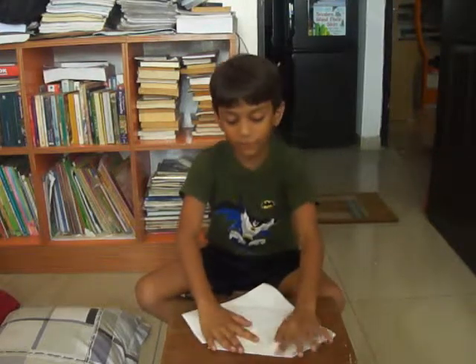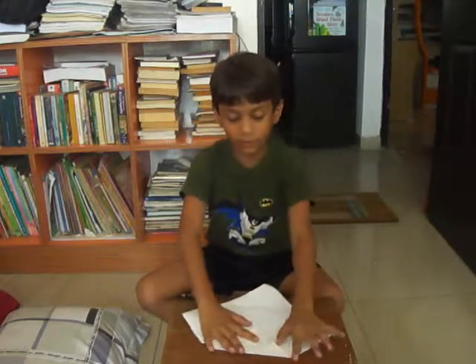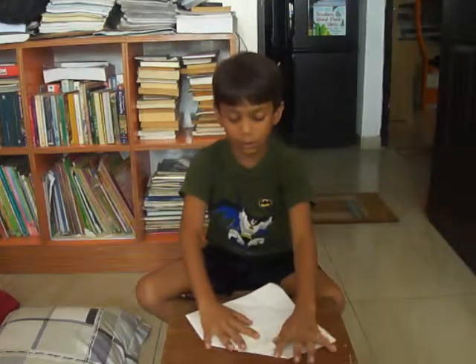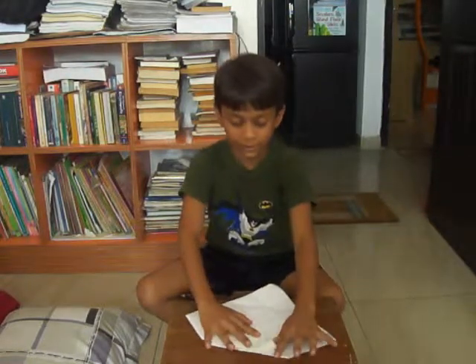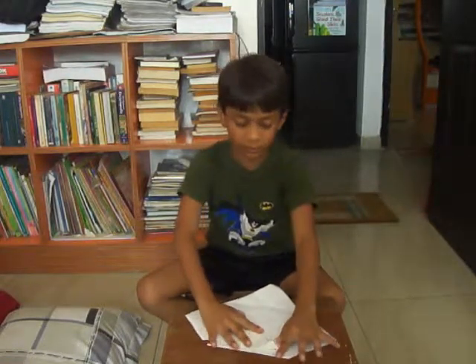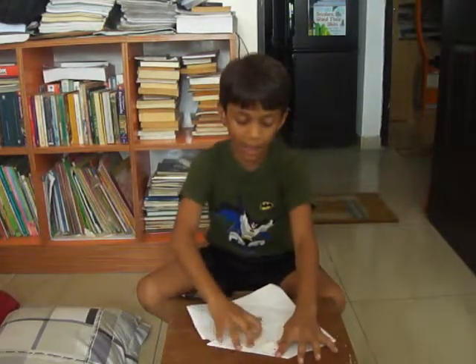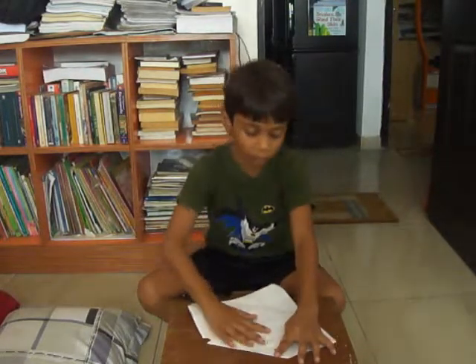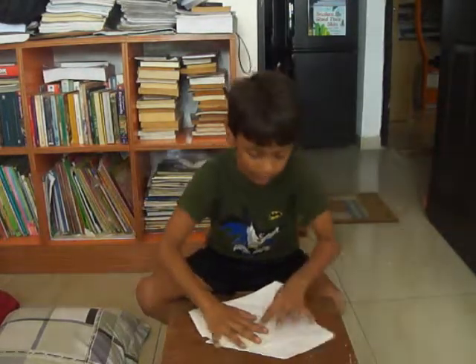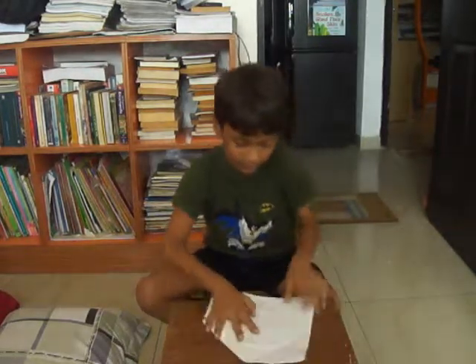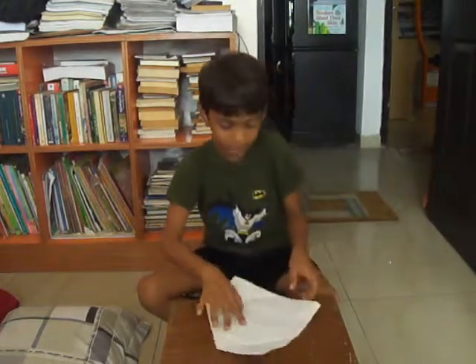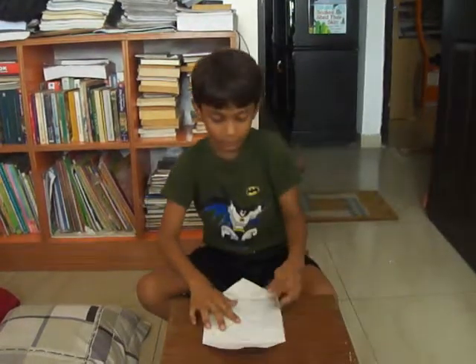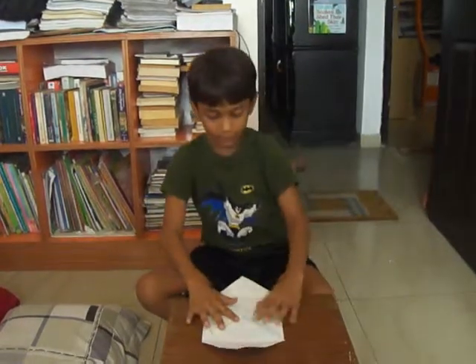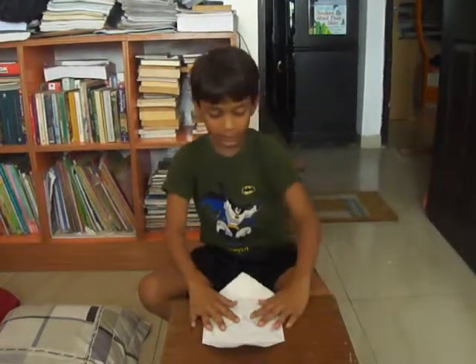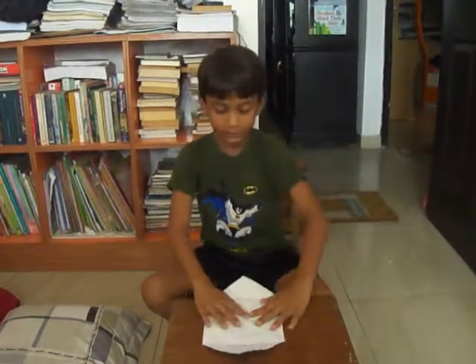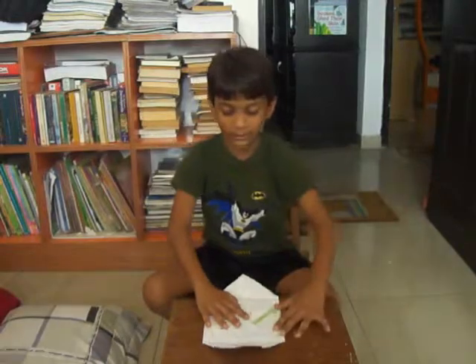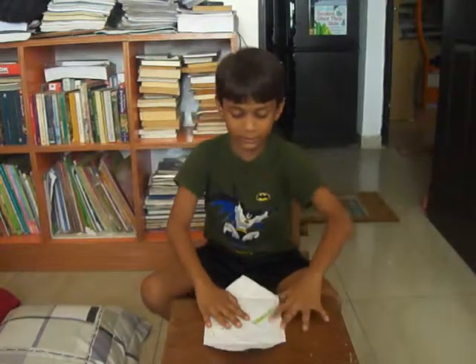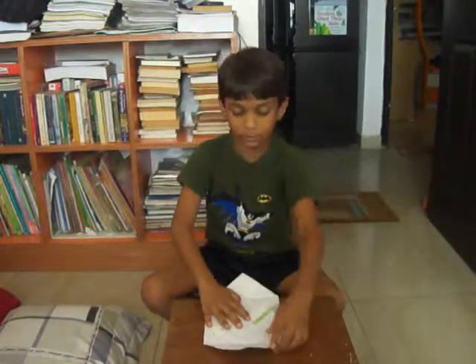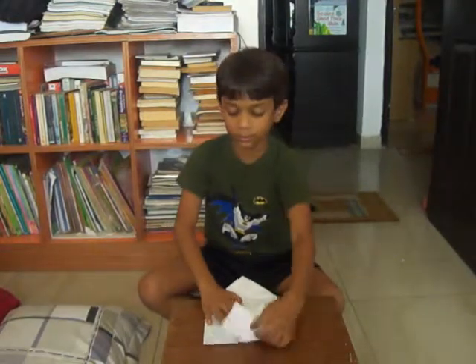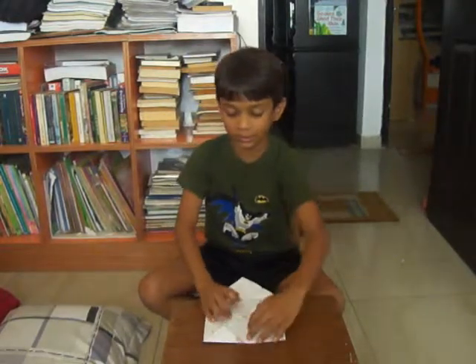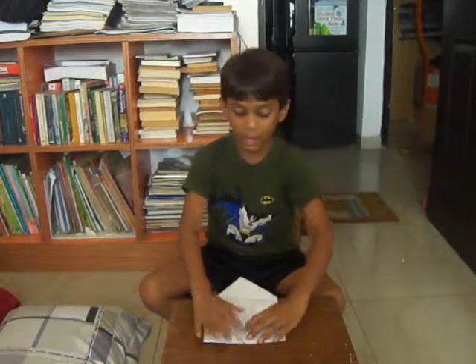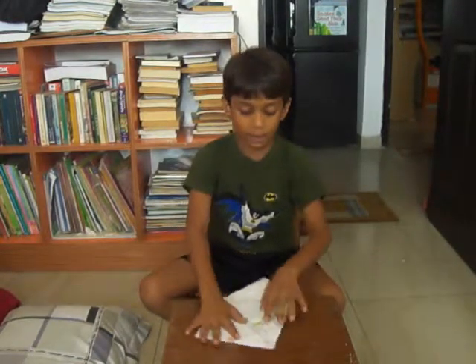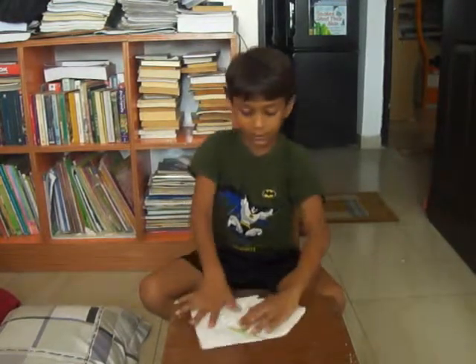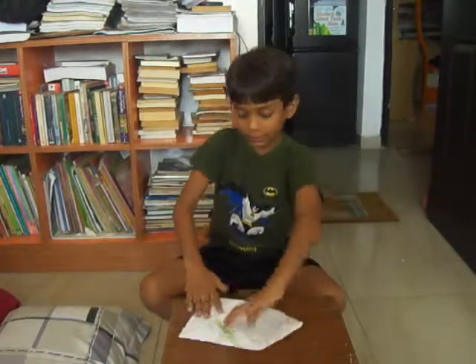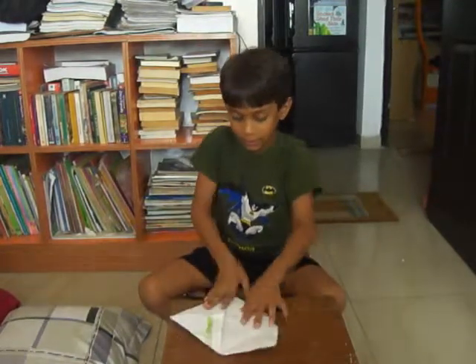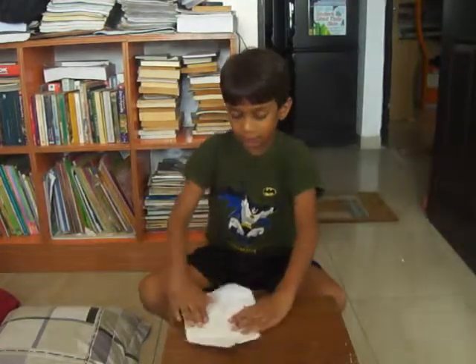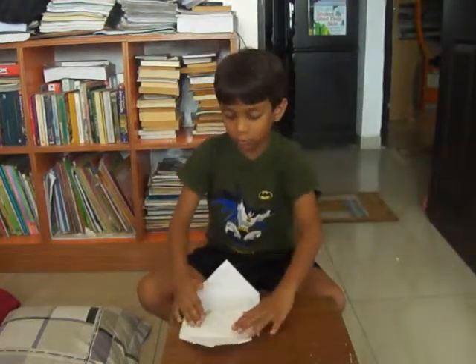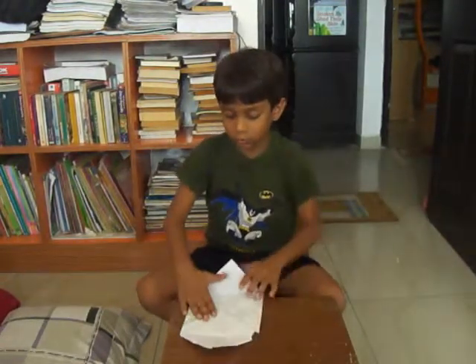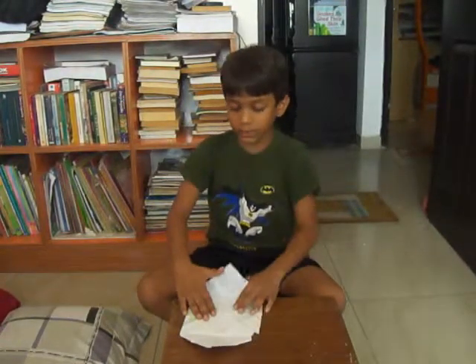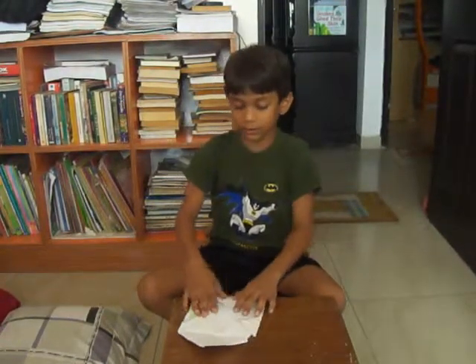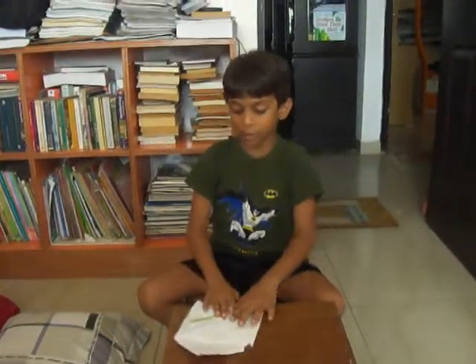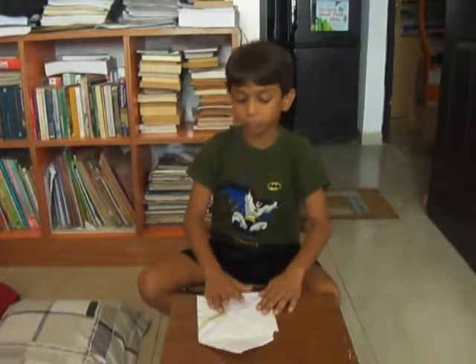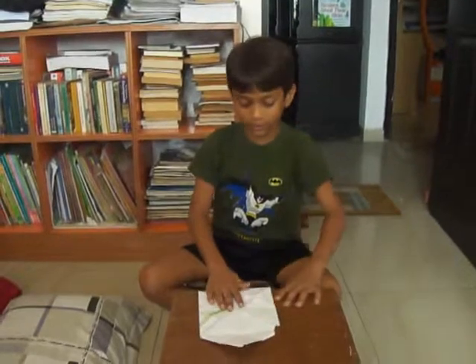First, take this flap to the middle. Then, take the other flap to the middle. So again, the house shape.